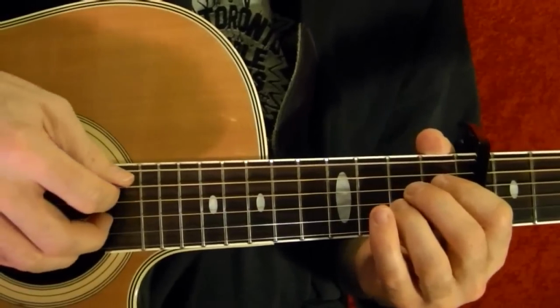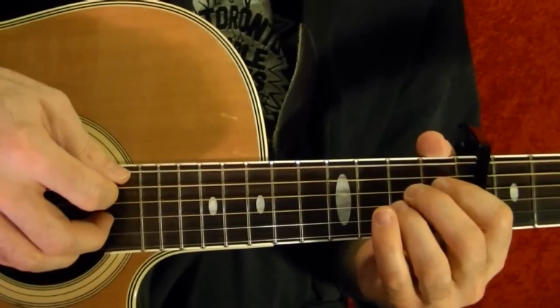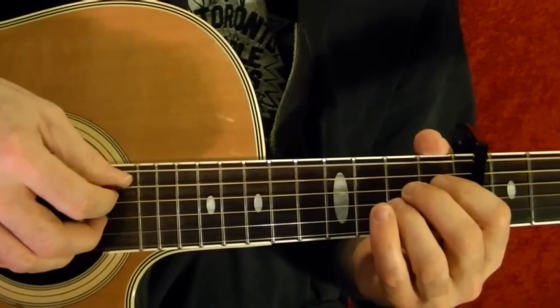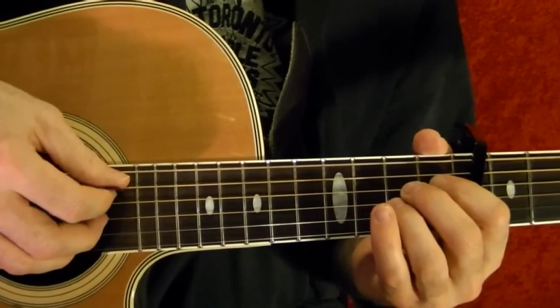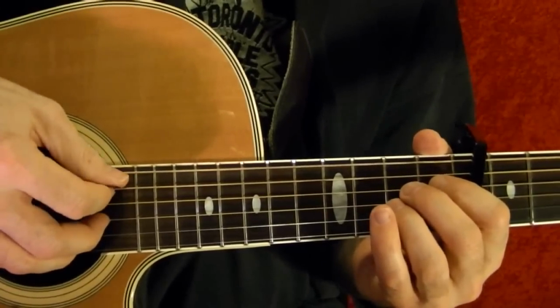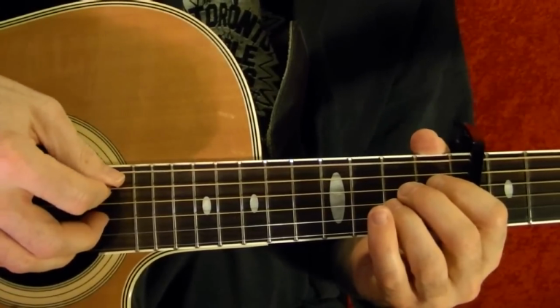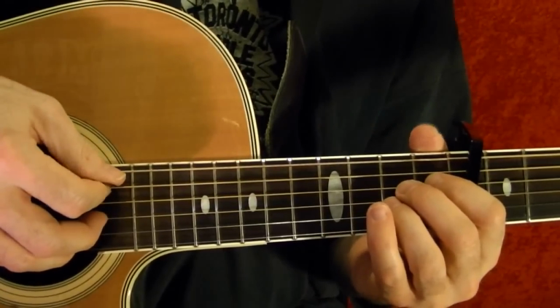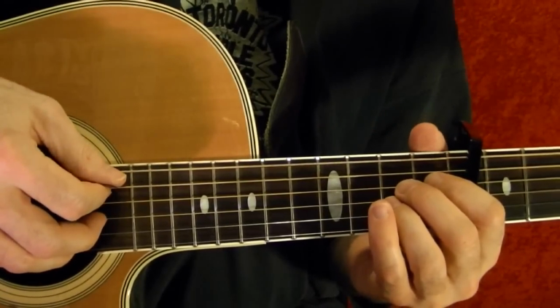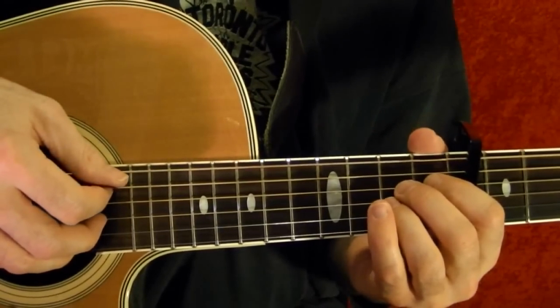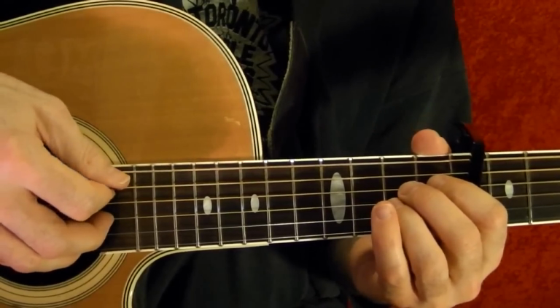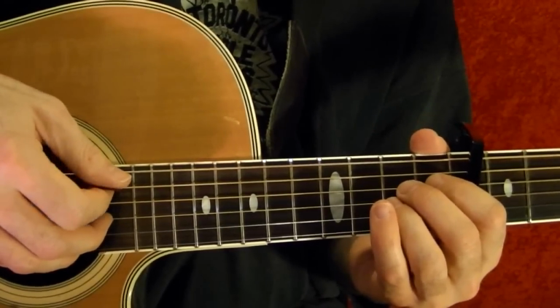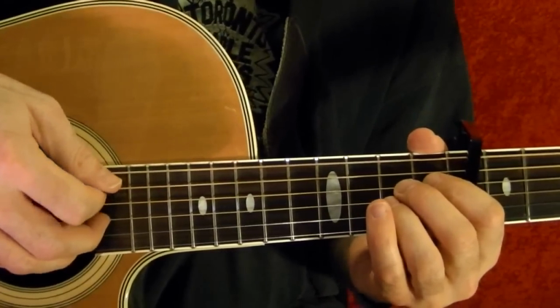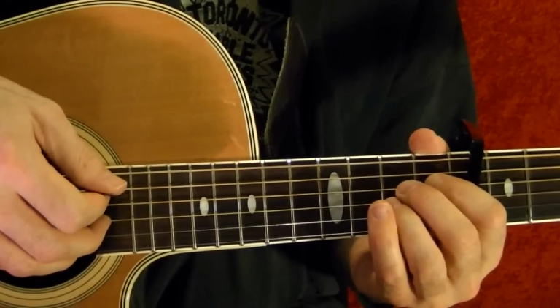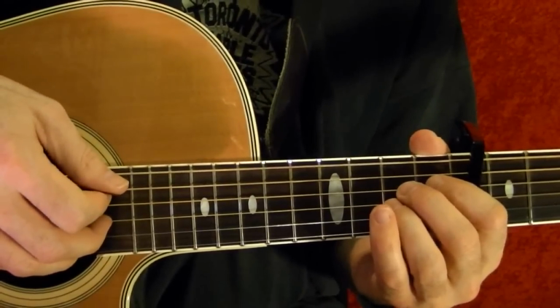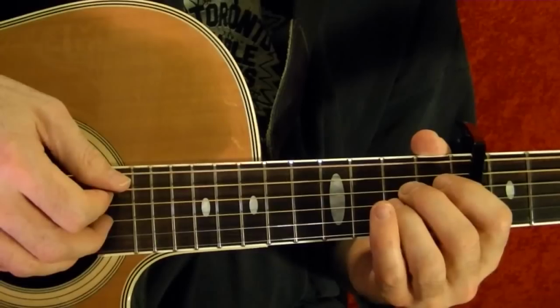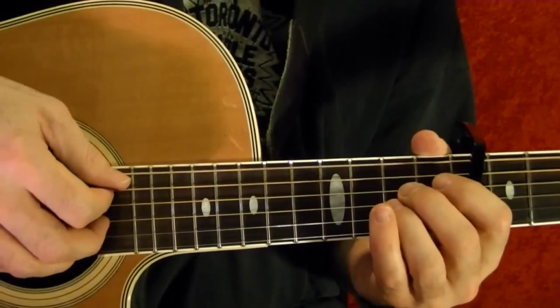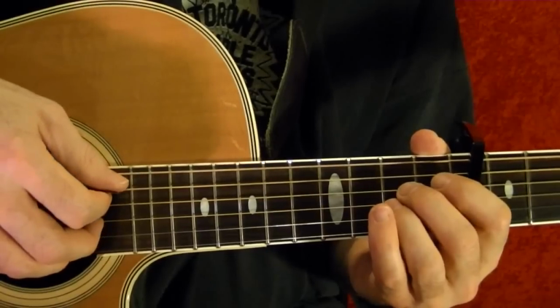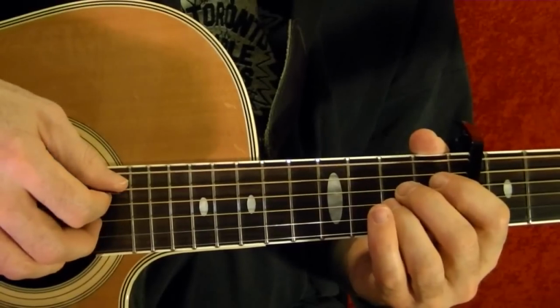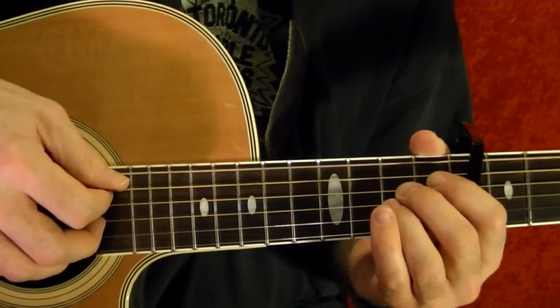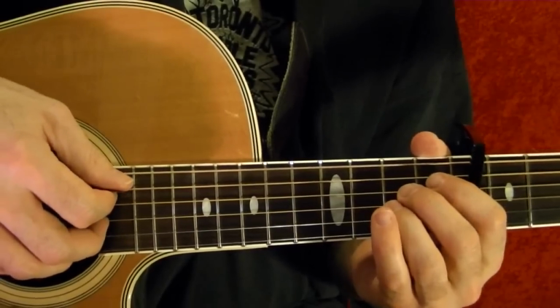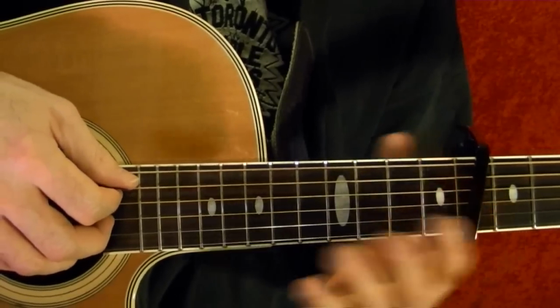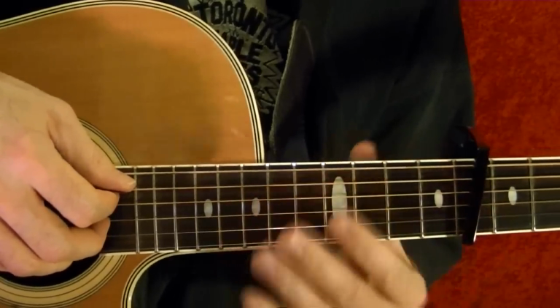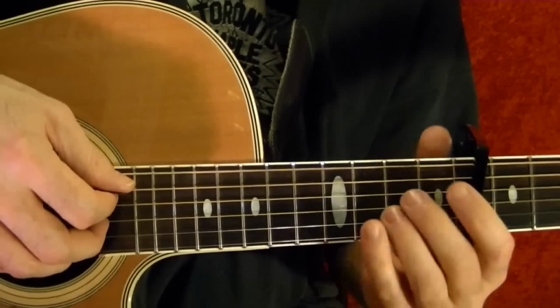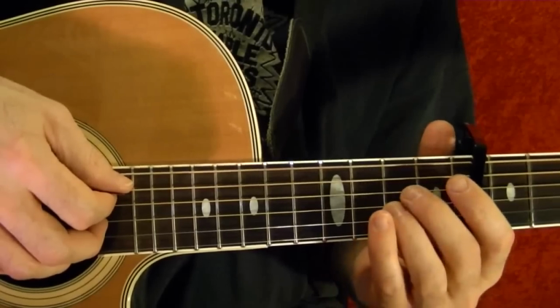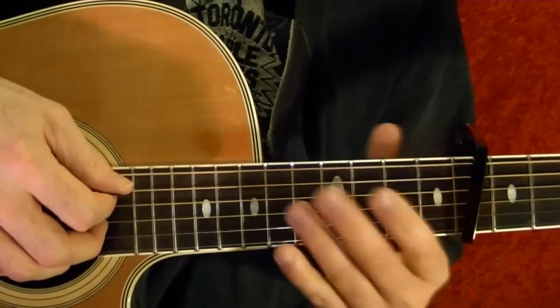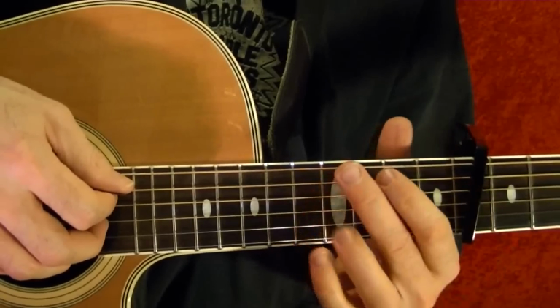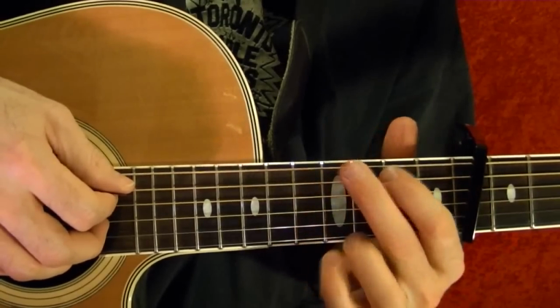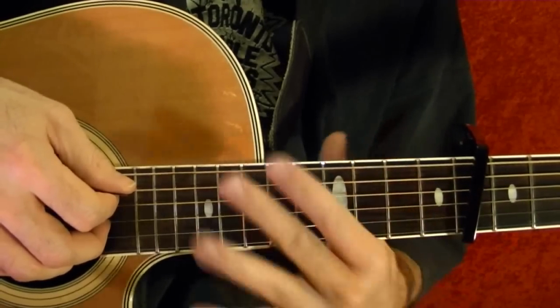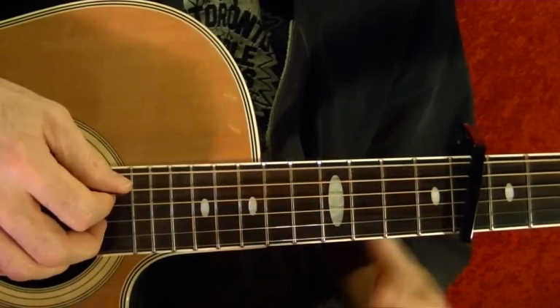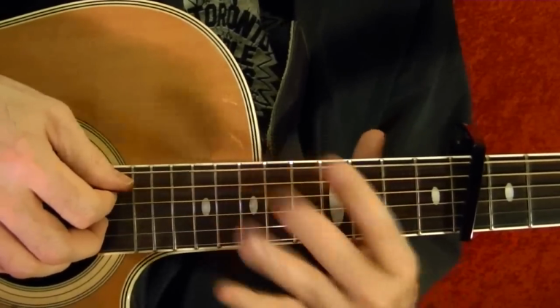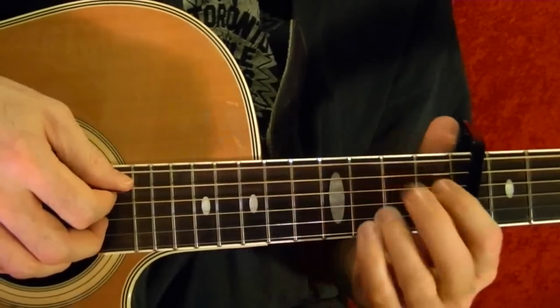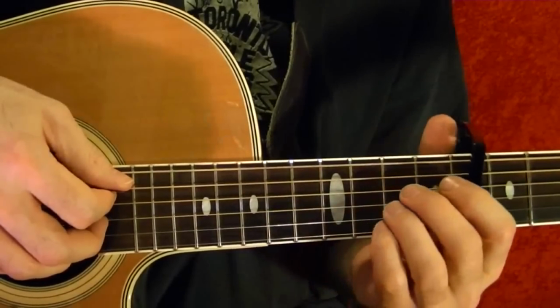Hi, I'm Bobby Crispy. This video is part of my guitar lesson series. Today I'll show how to play Cat's in the Cradle by Harry Chapin. I'll play the parts first, then show how to play note for note using tabs.